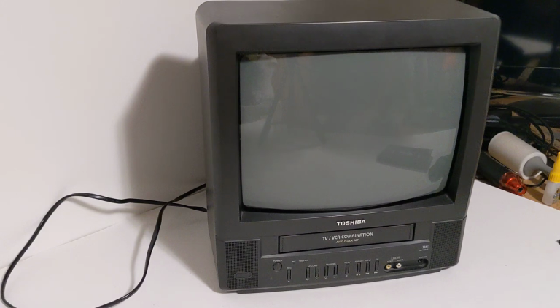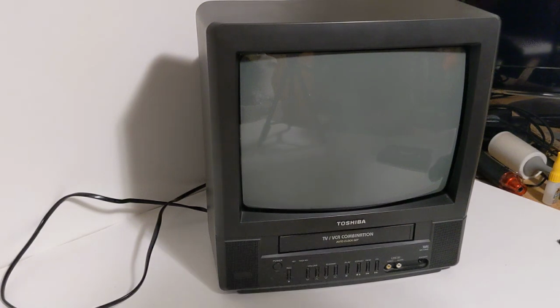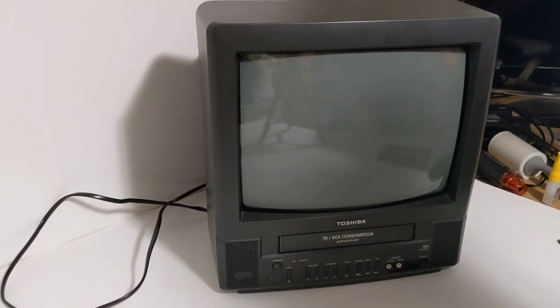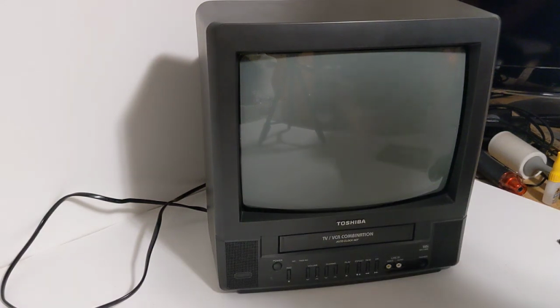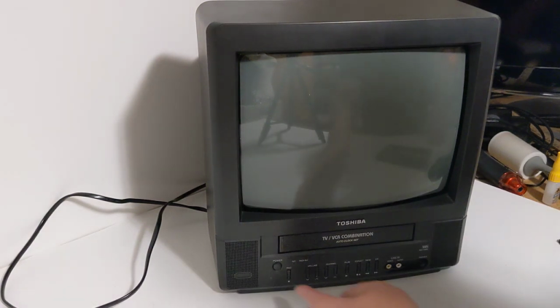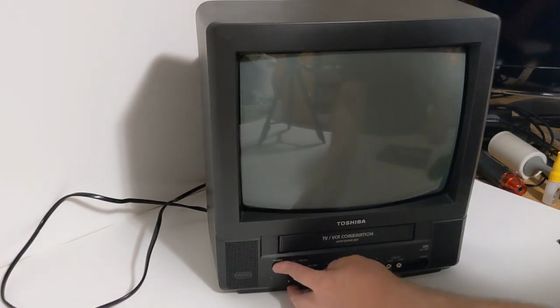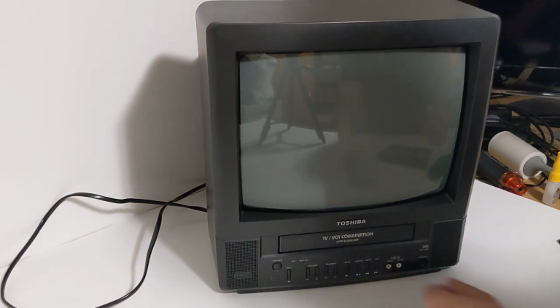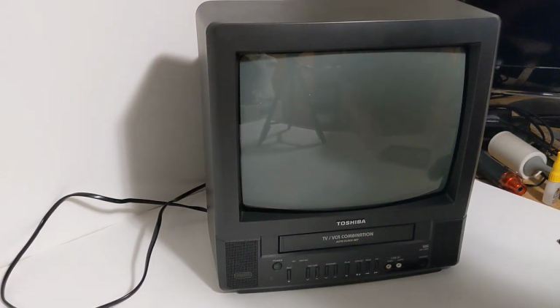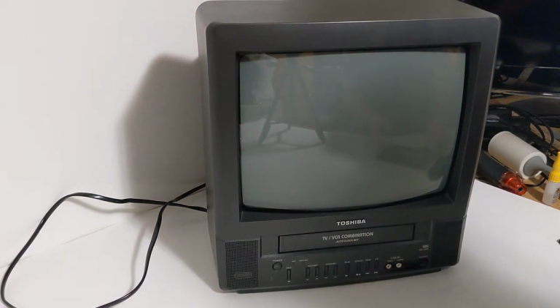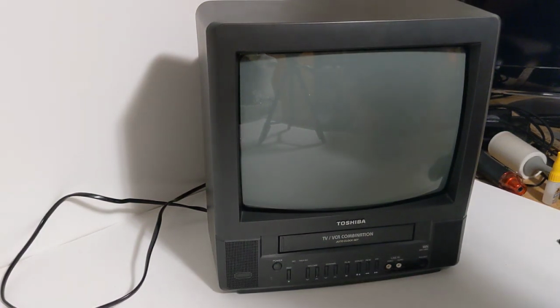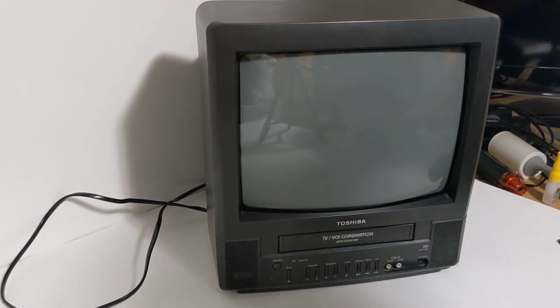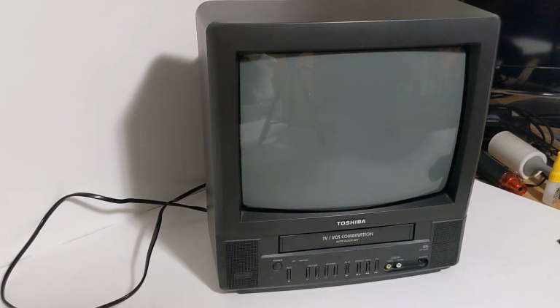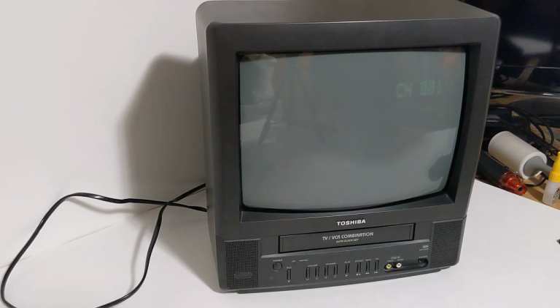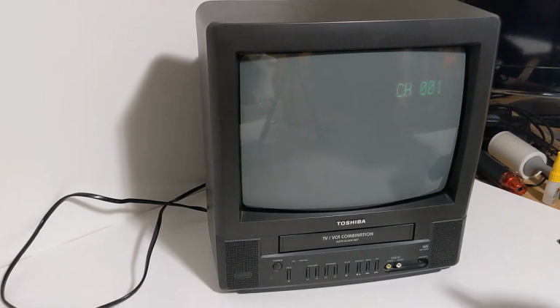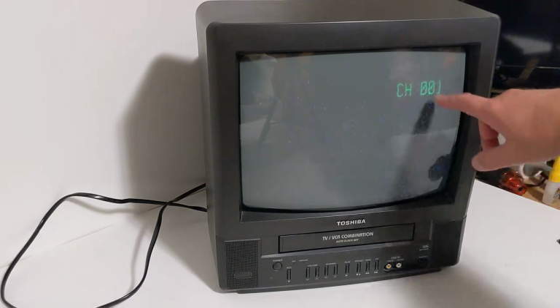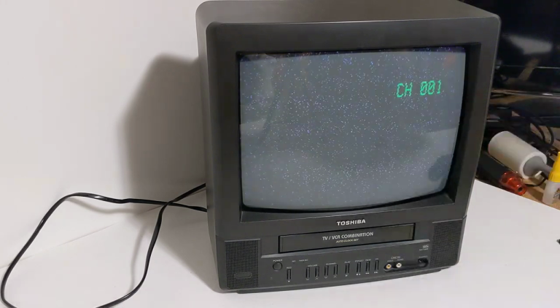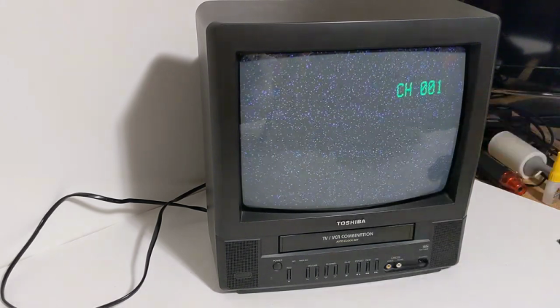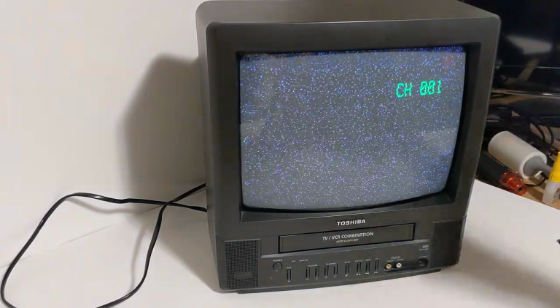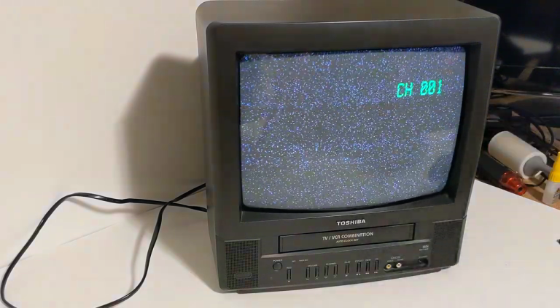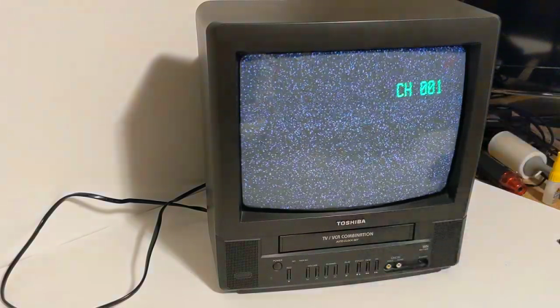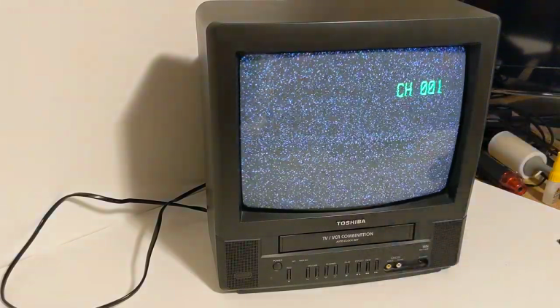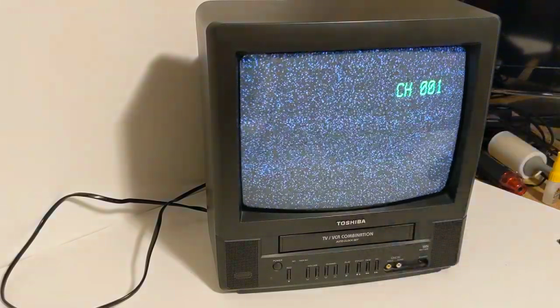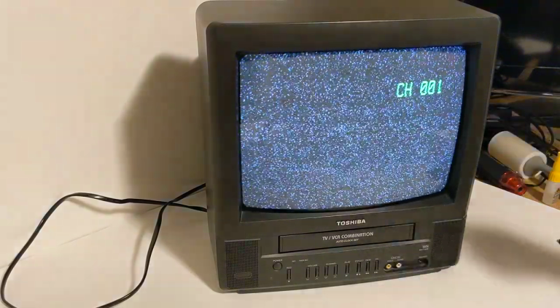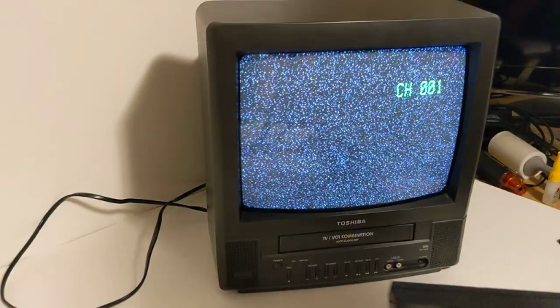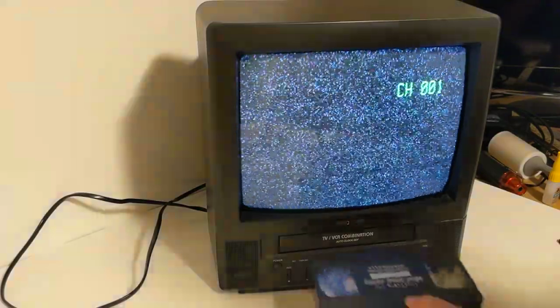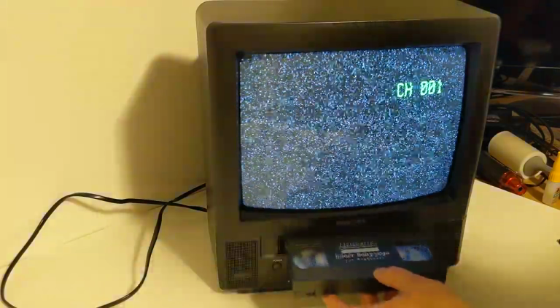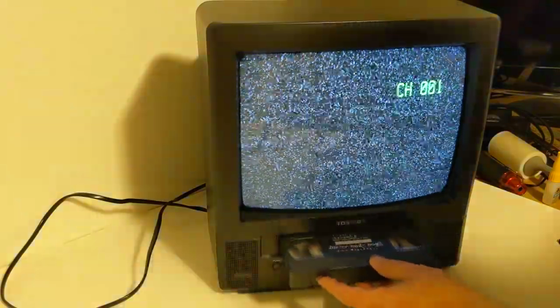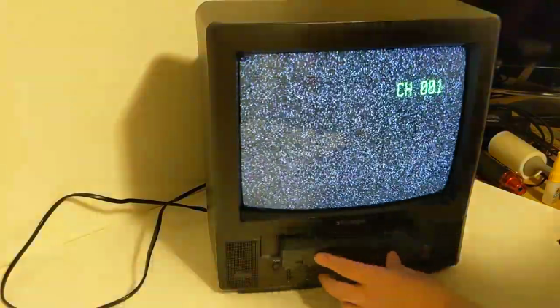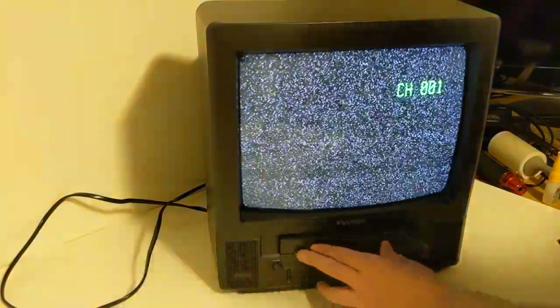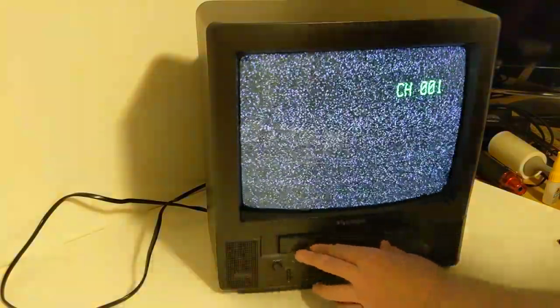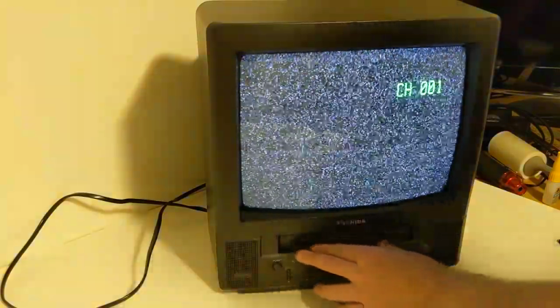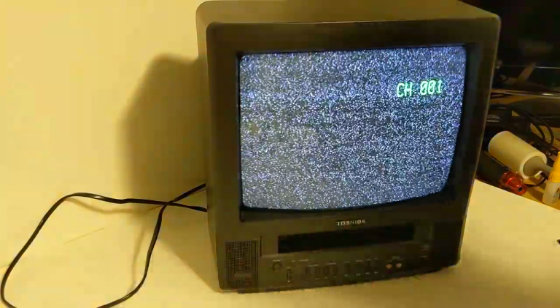Quick little test video on a Toshiba TV VCR combo unit. I'm going to go ahead and turn that on. You can see I don't have anything hooked up to it right now, but obviously that would work. I'm going to show you that the VHS works.